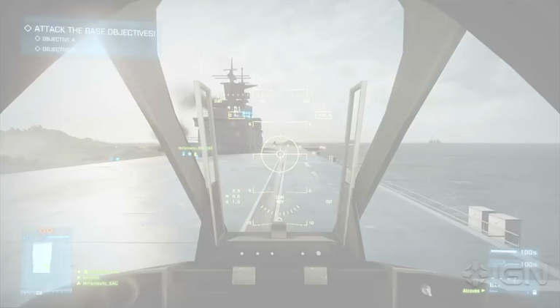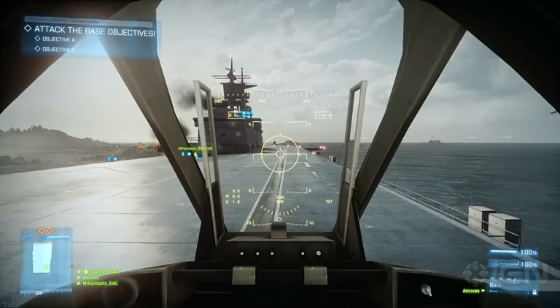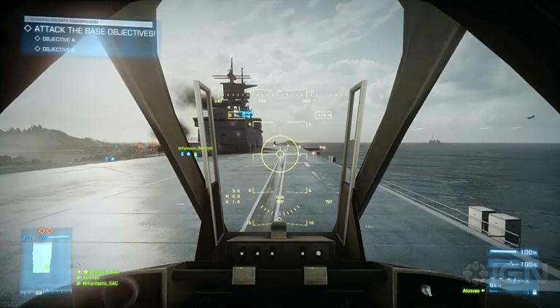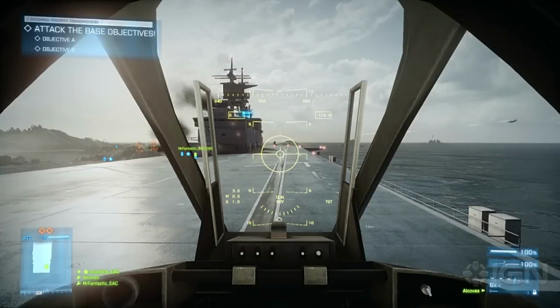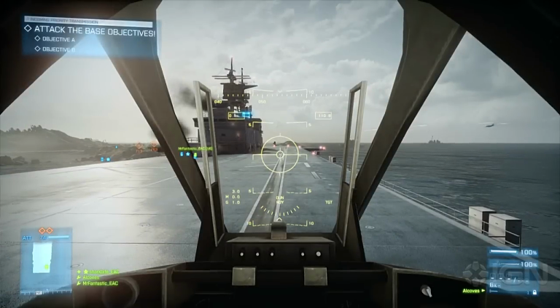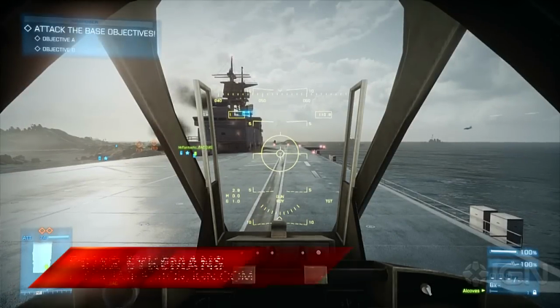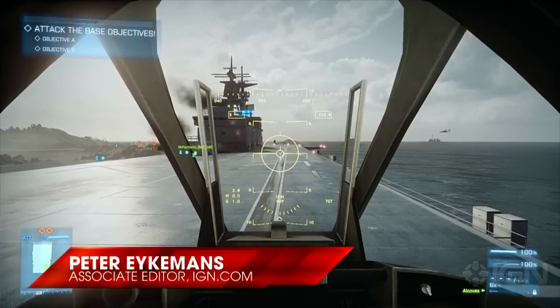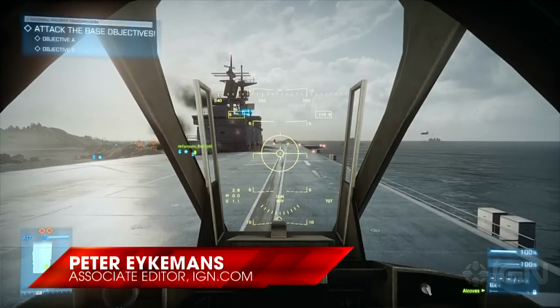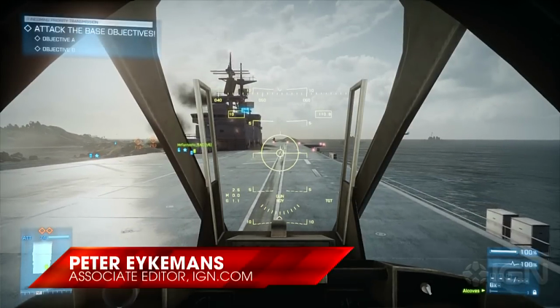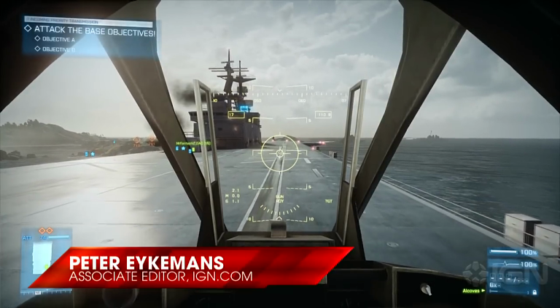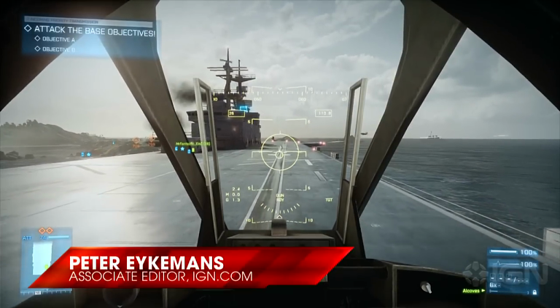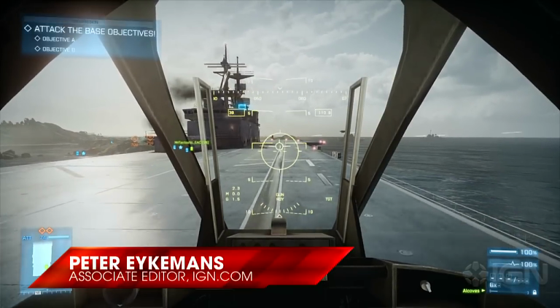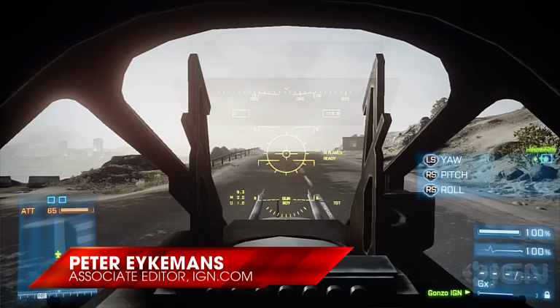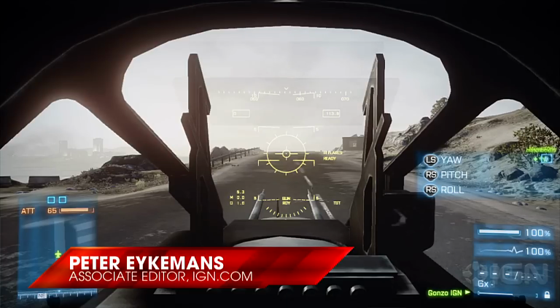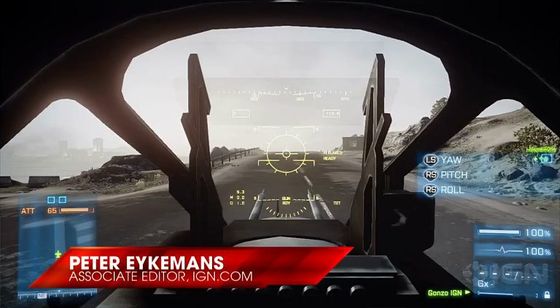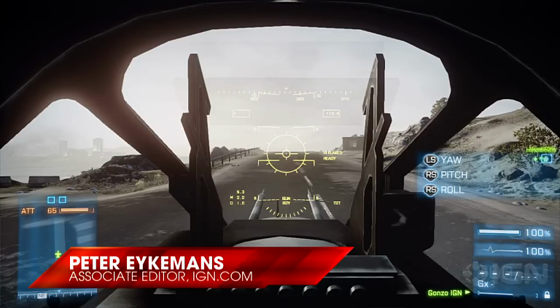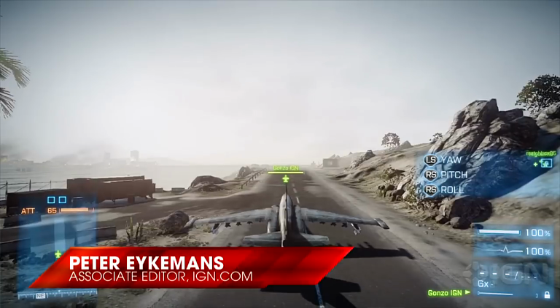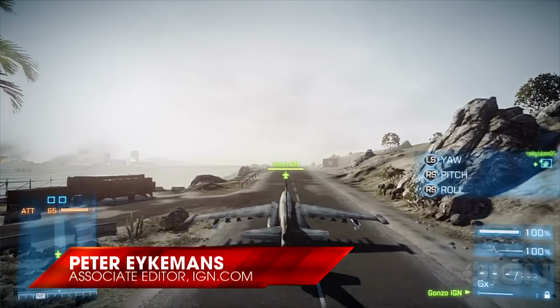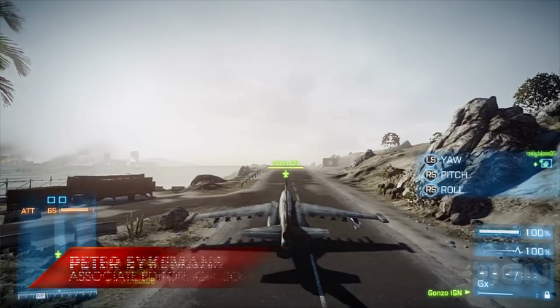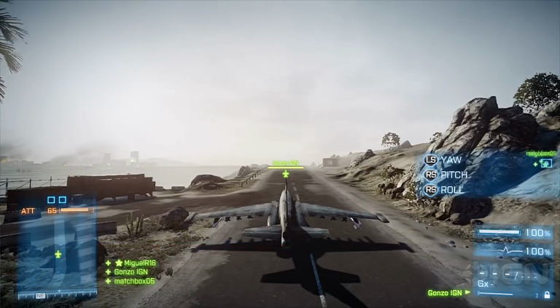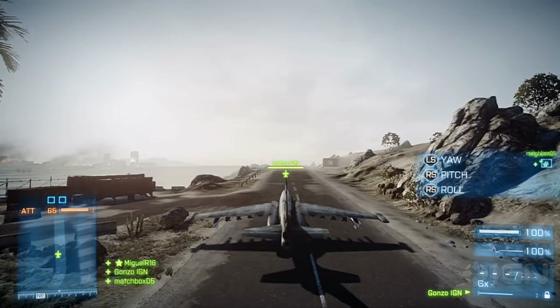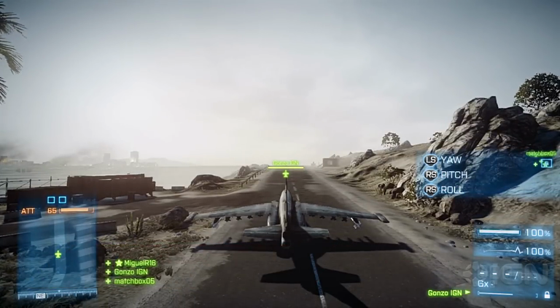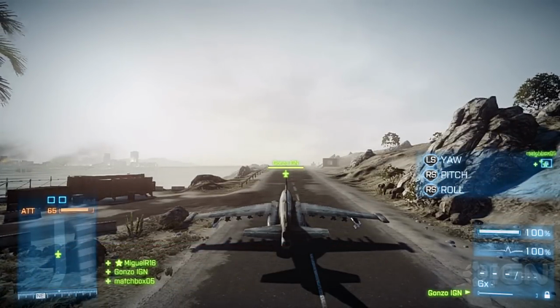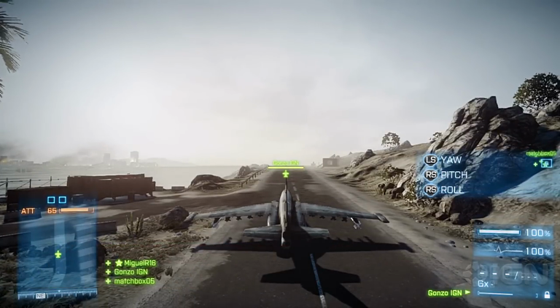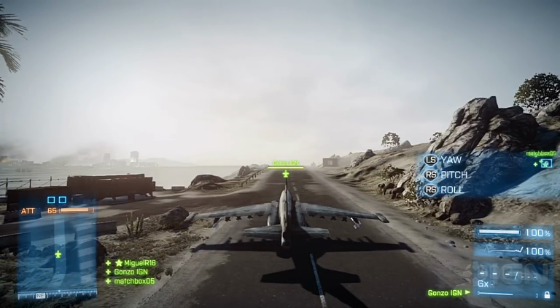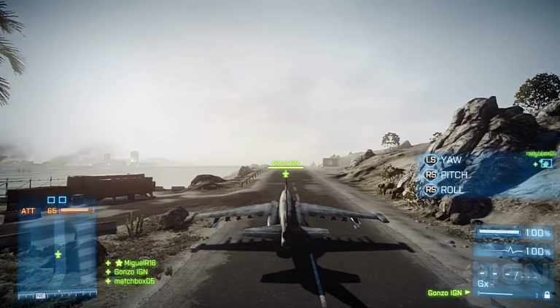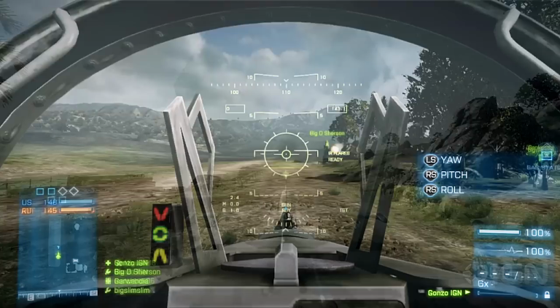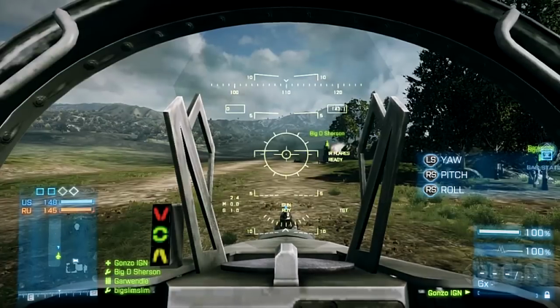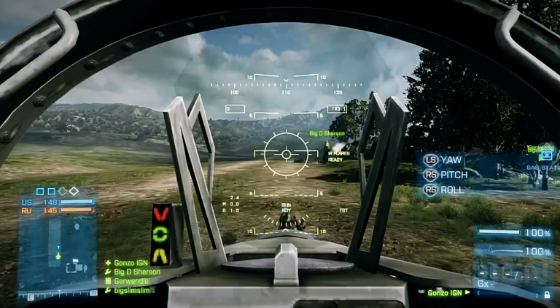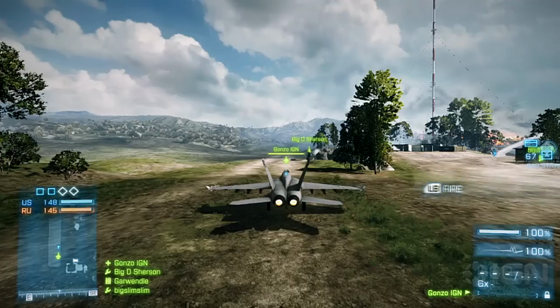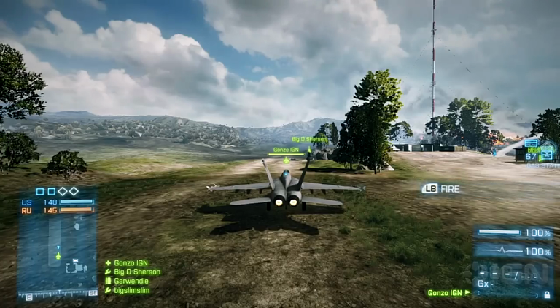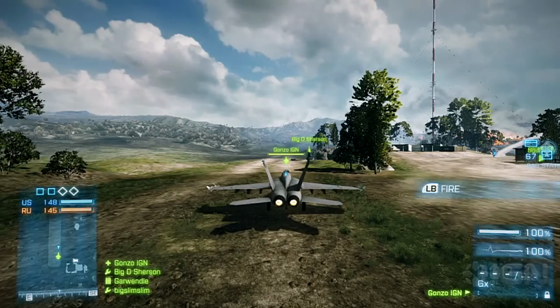When you enter a jet, you'll be sitting on the runway waiting to take off. Click the right stick for consoles or hit C if you're on PC to jump to third-person view to get a better grip on your surroundings.